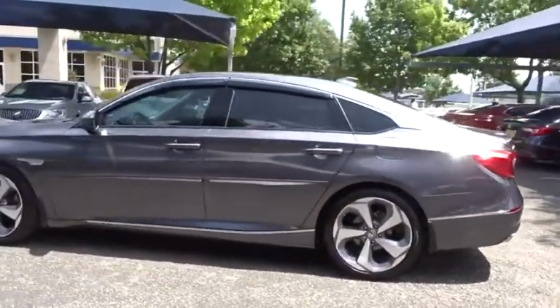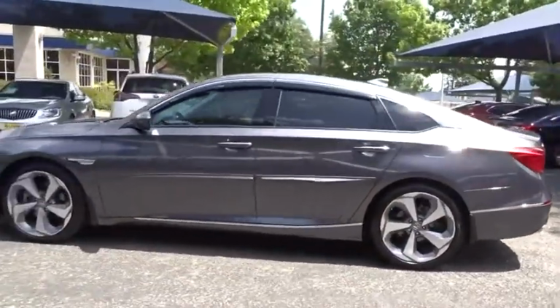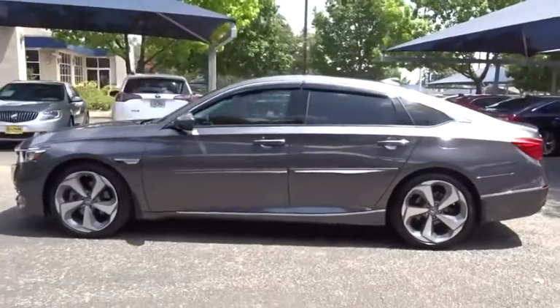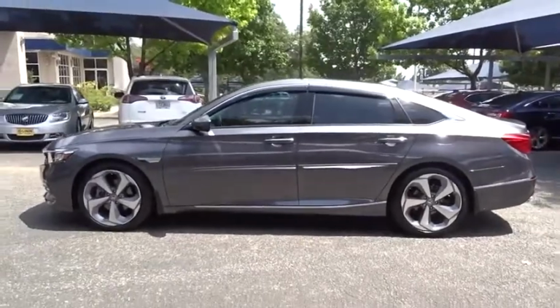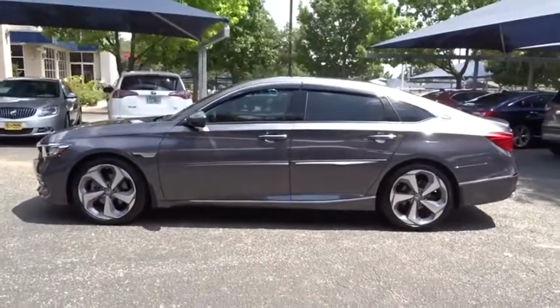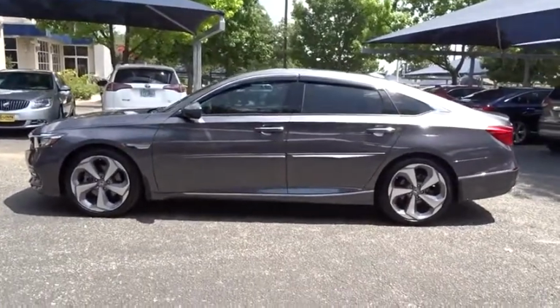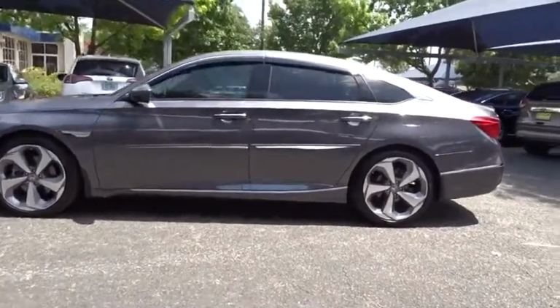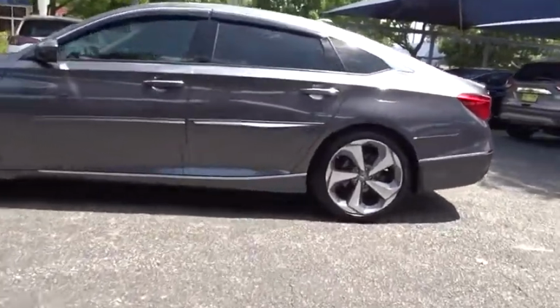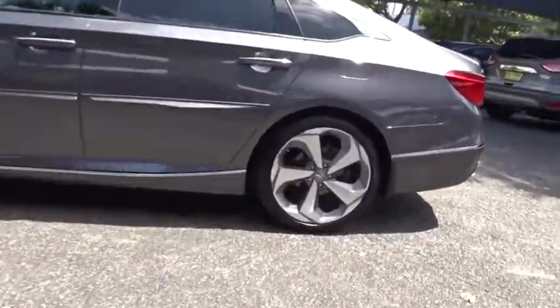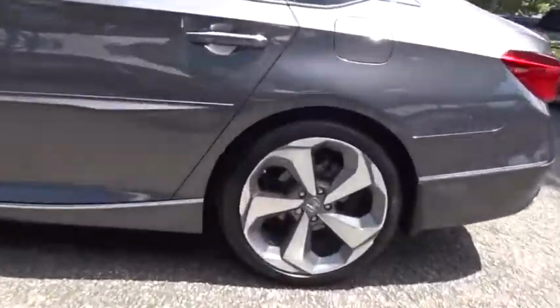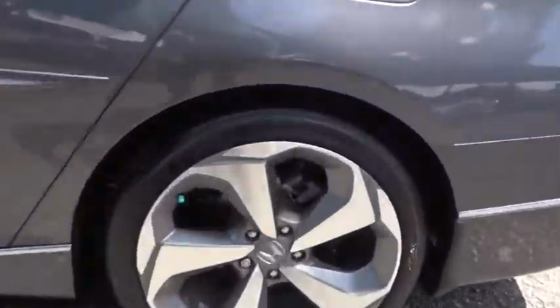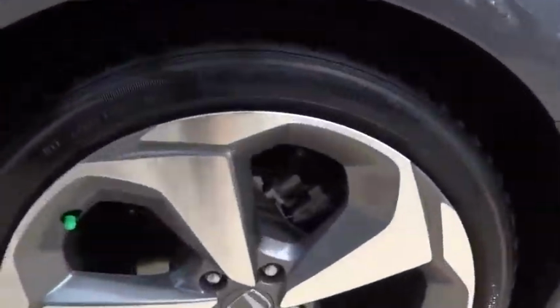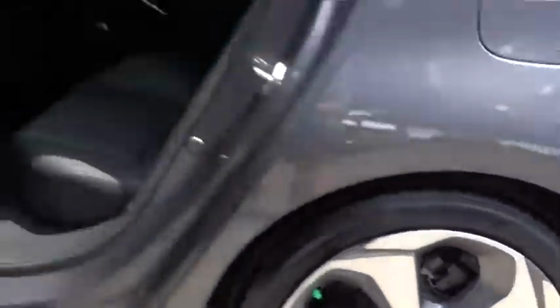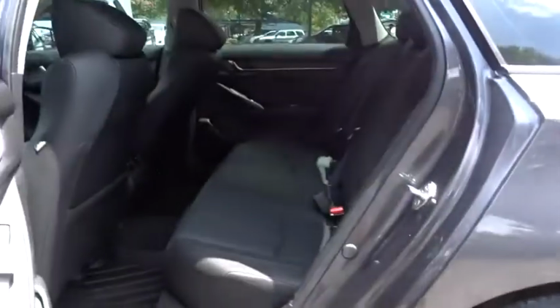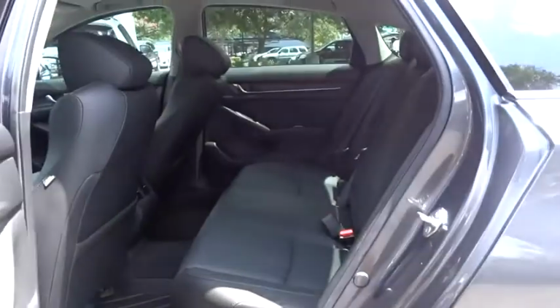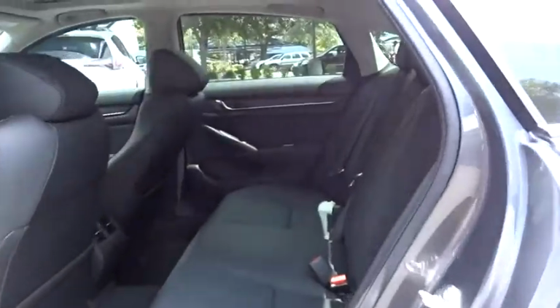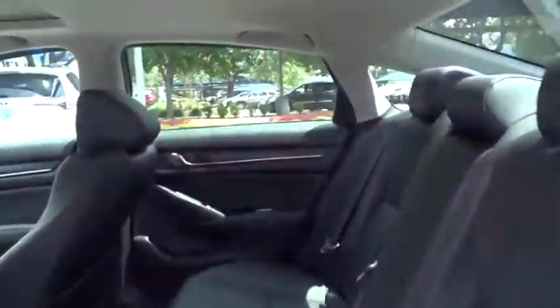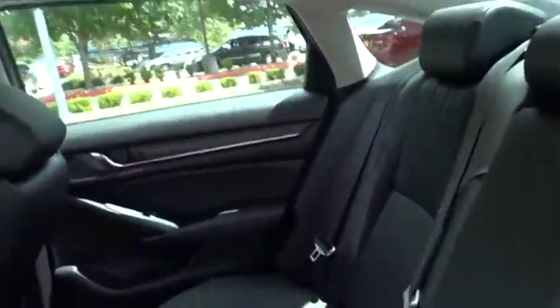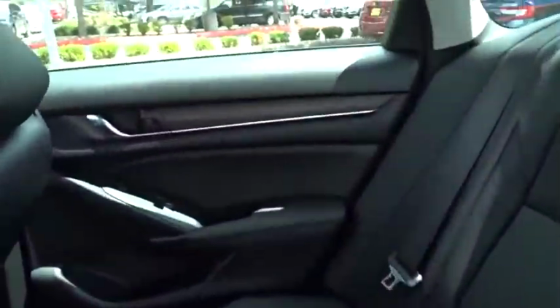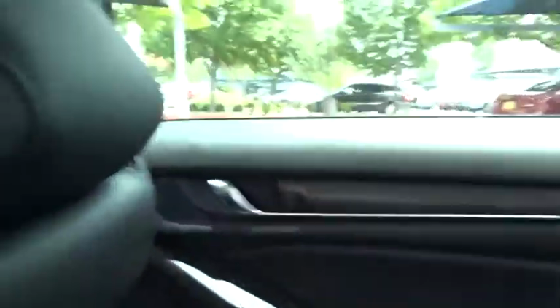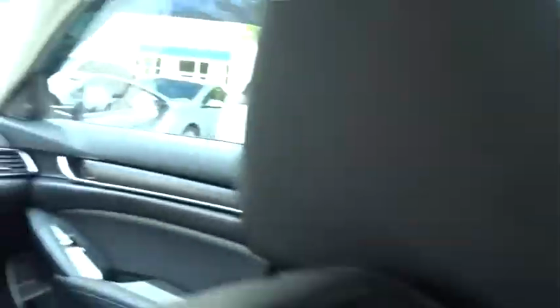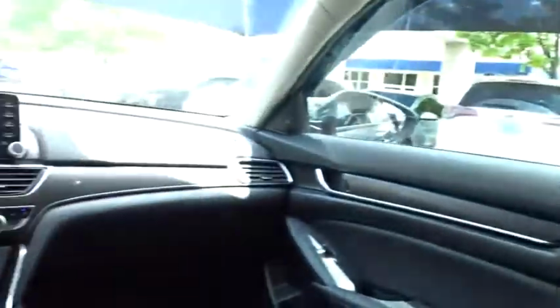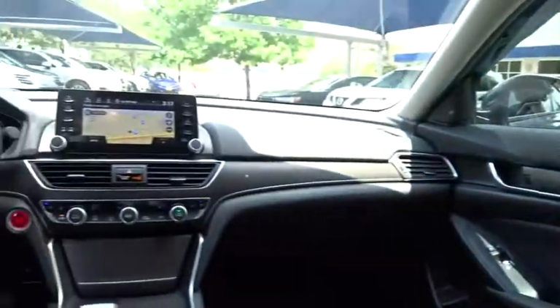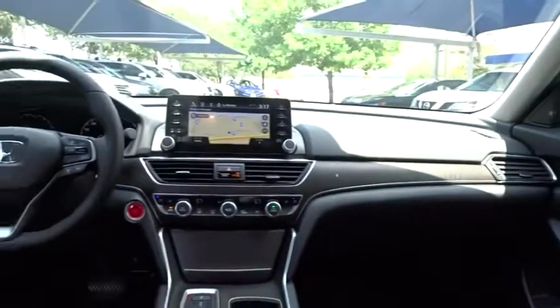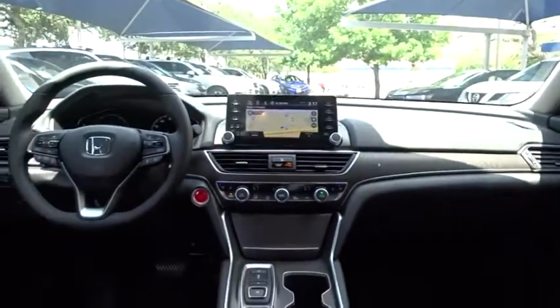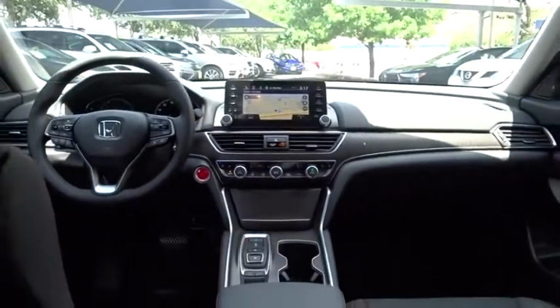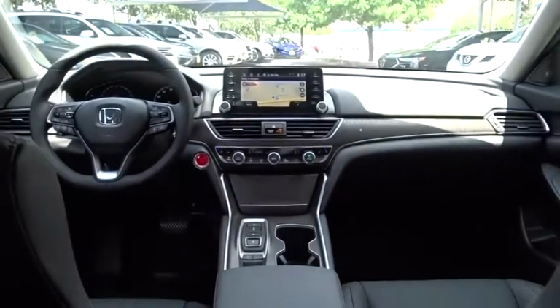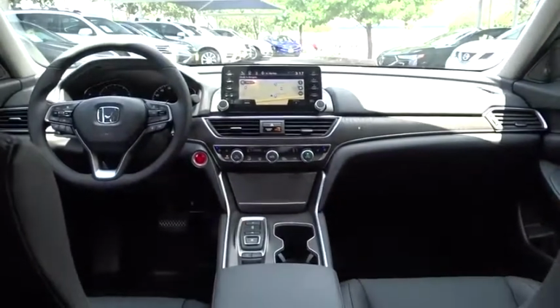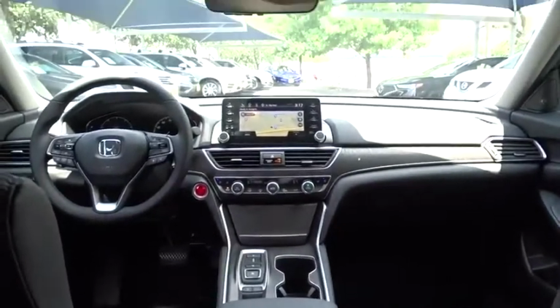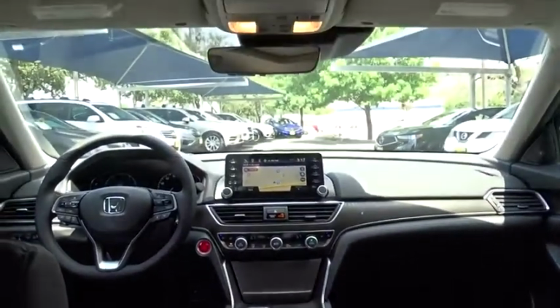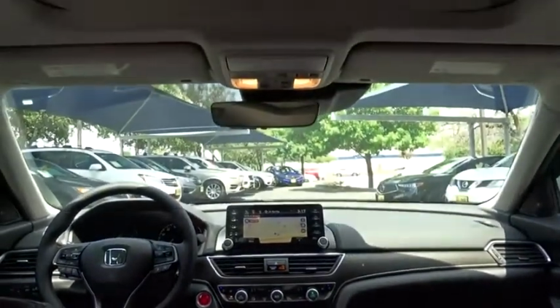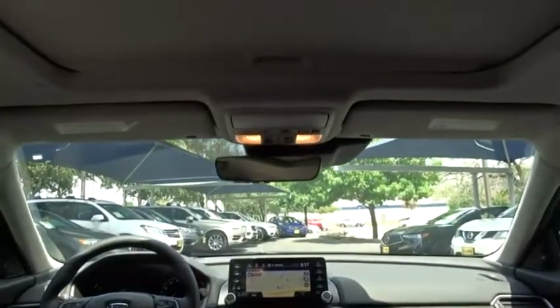Here are some of this vehicle's great options: backup camera, power passenger seat, remote engine start, navigation system, traction control, stability control, lane departure warning, steering wheel audio controls, keyless entry, anti-lock braking system.